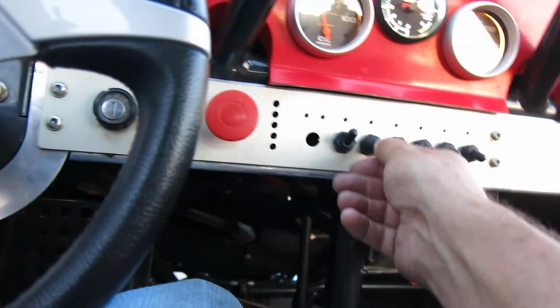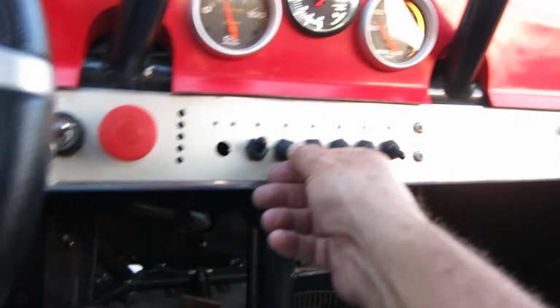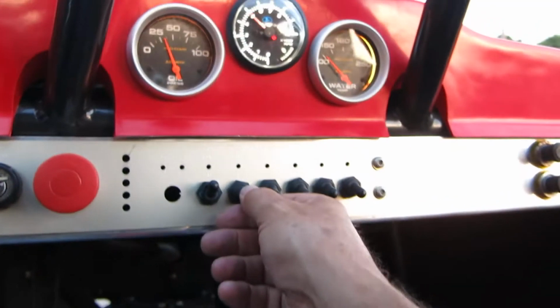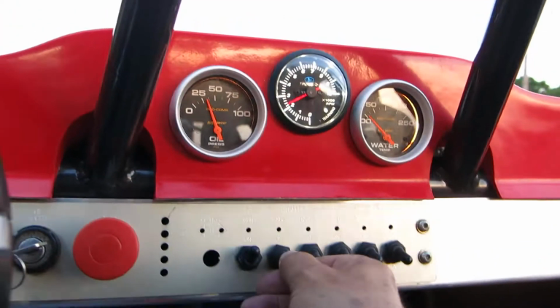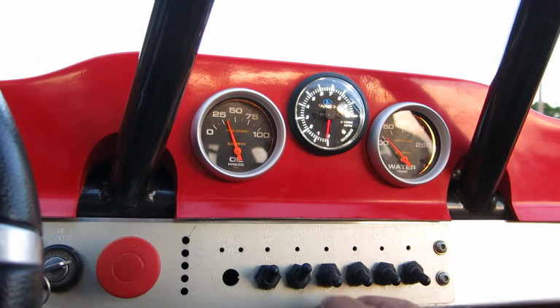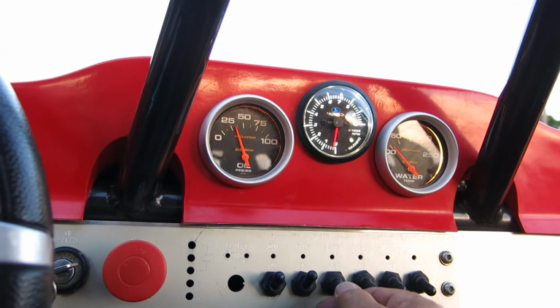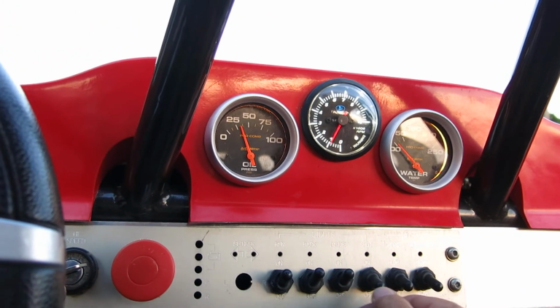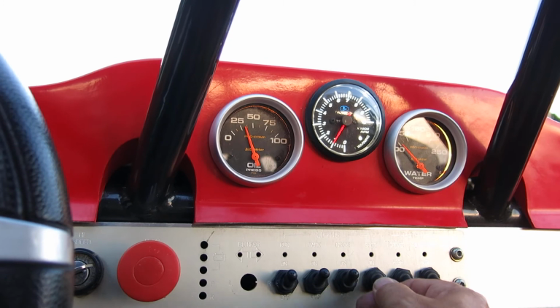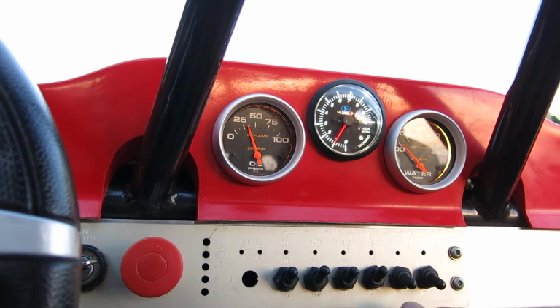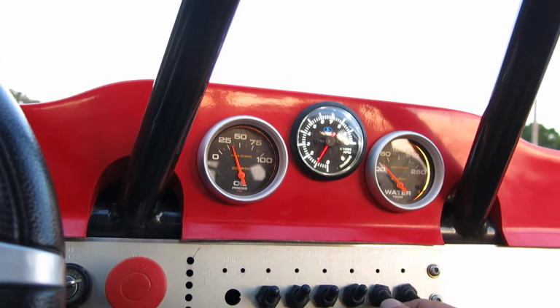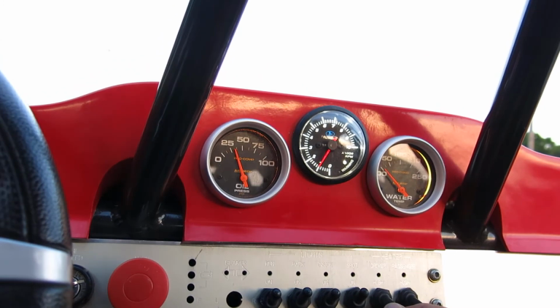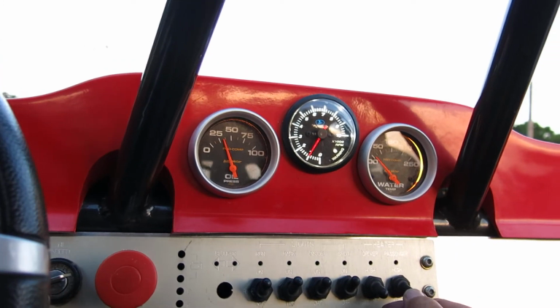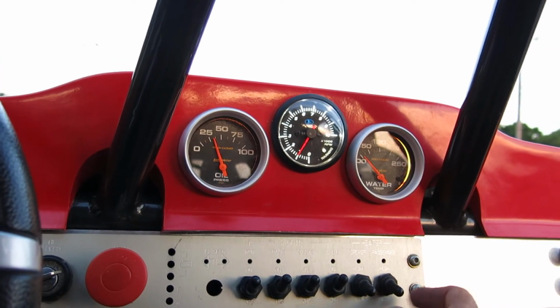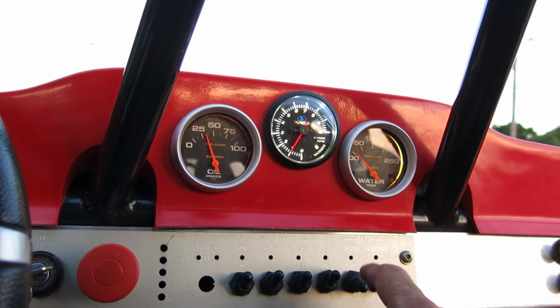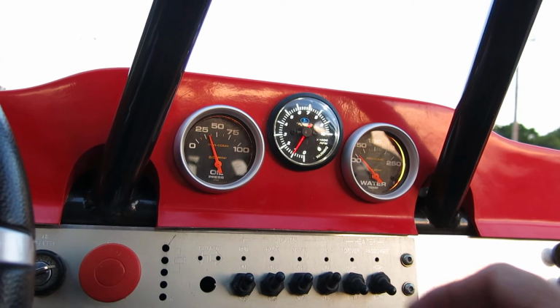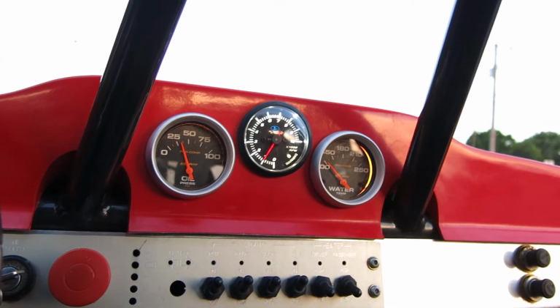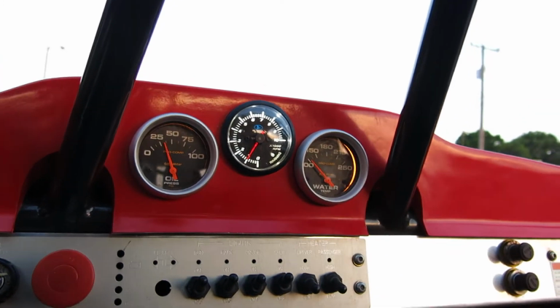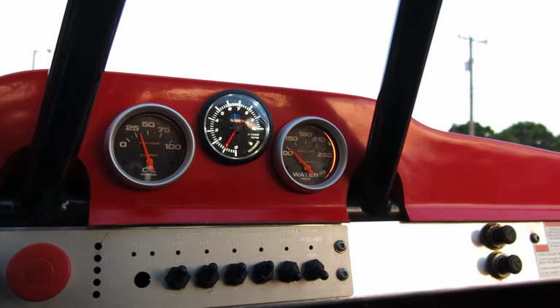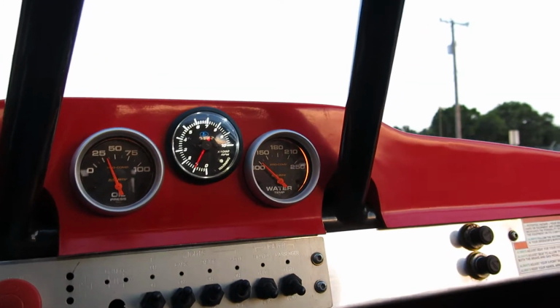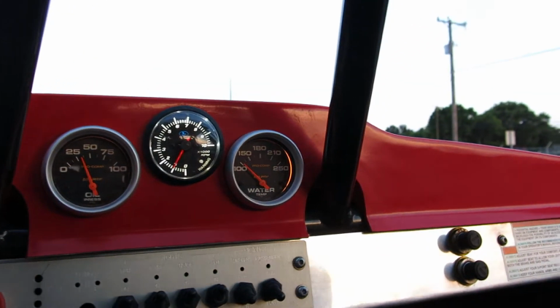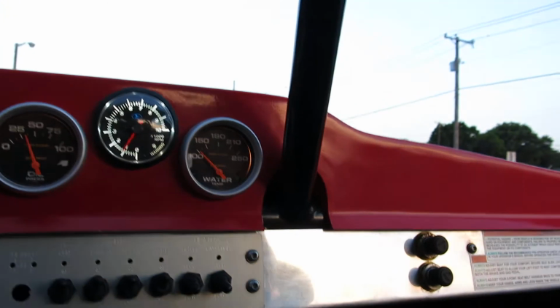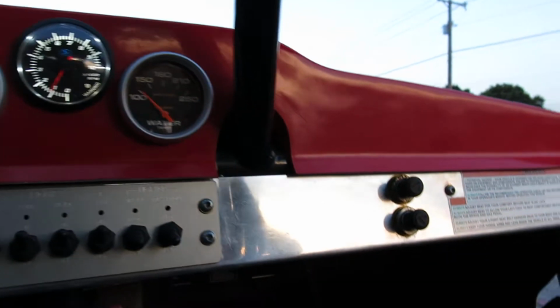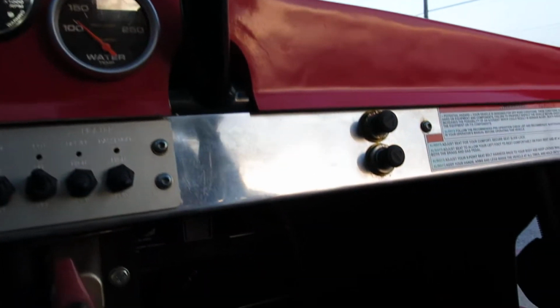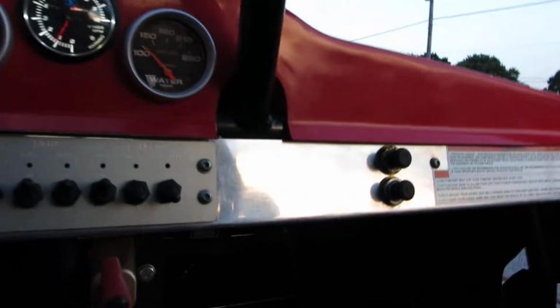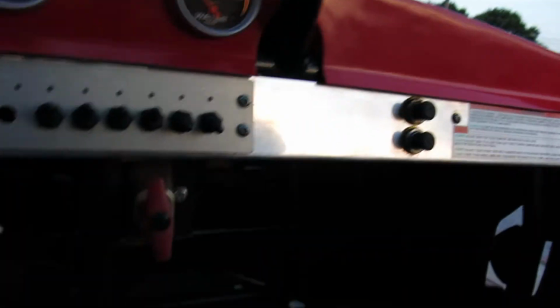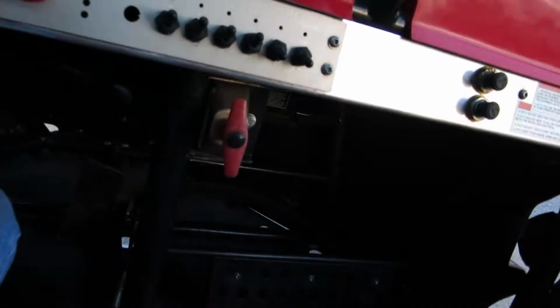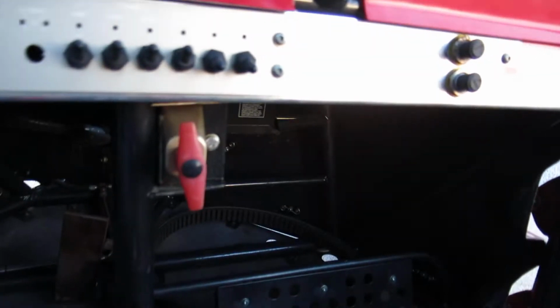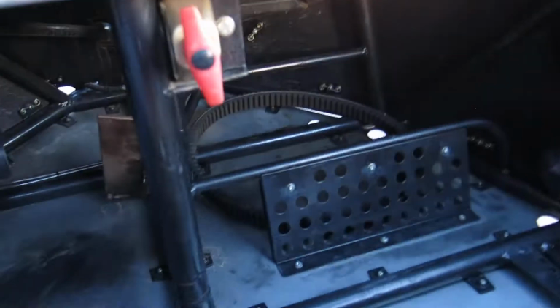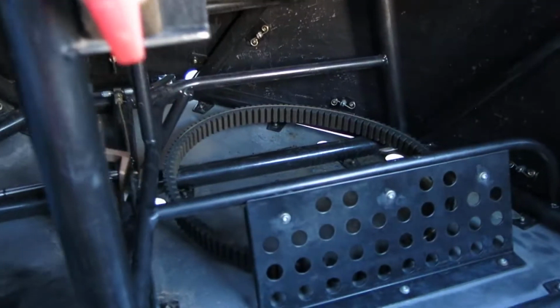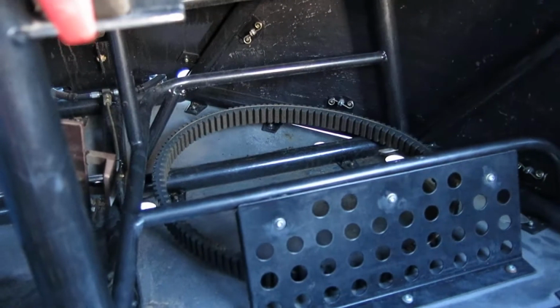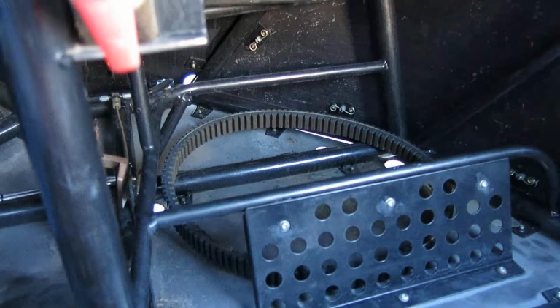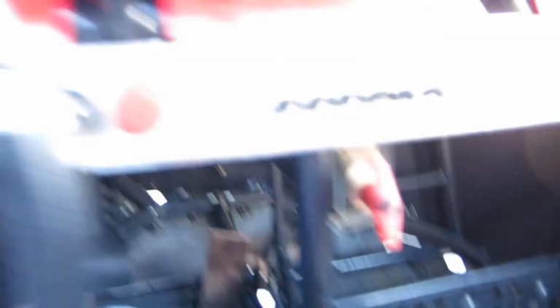I'm going to turn the lights on so you can kind of see everything. Looks like it has driver and passenger heated seats — kind of interesting. There's an extra belt down low.